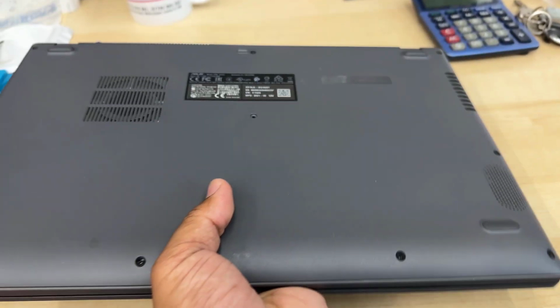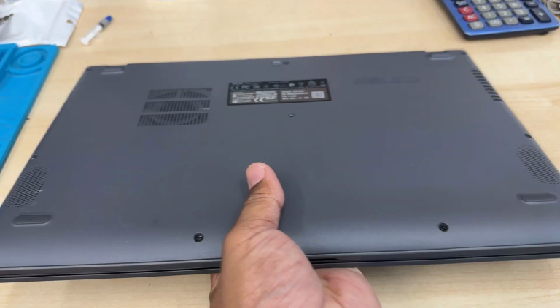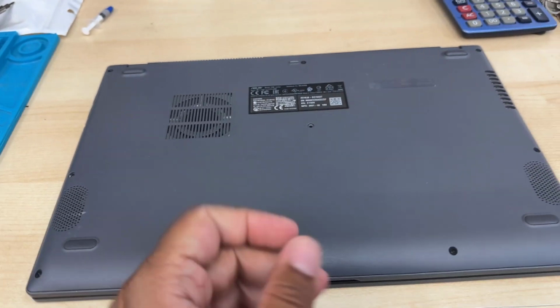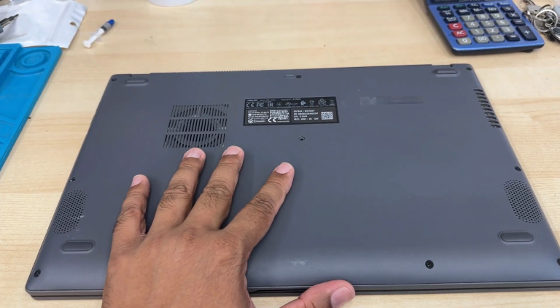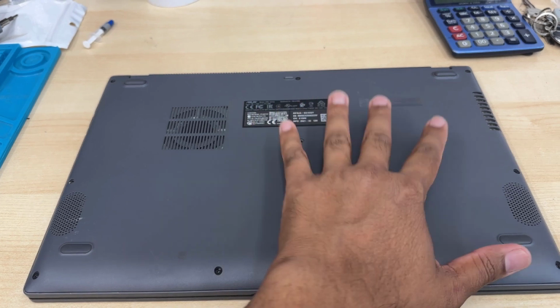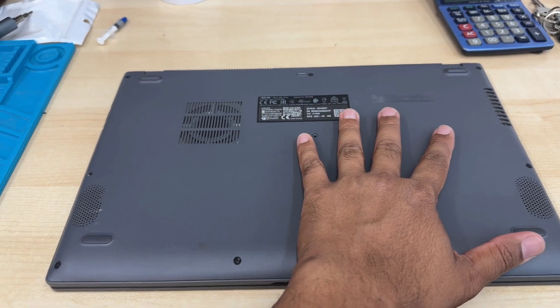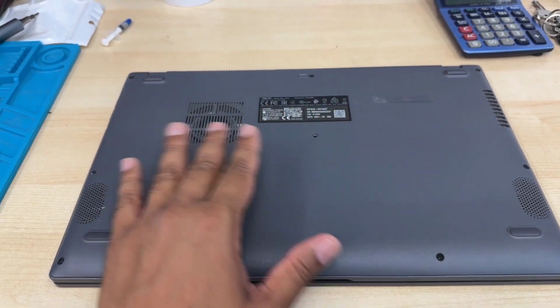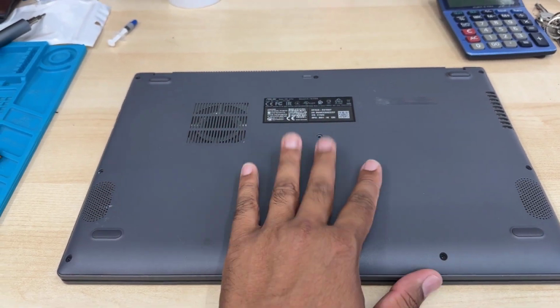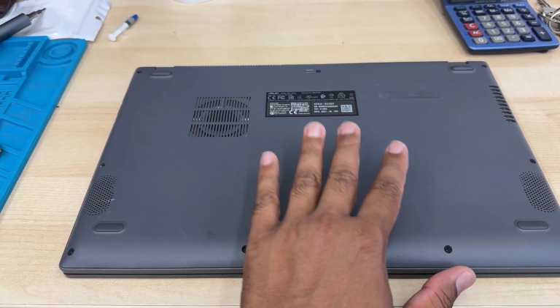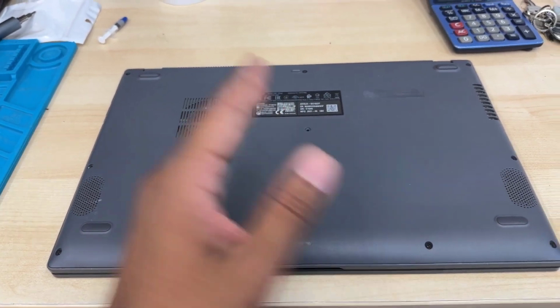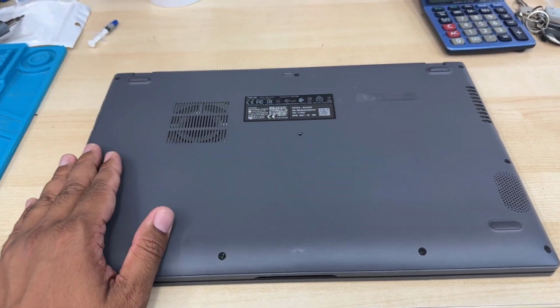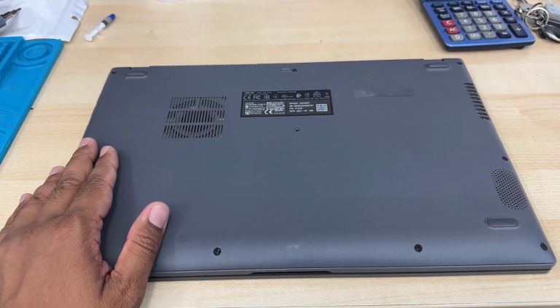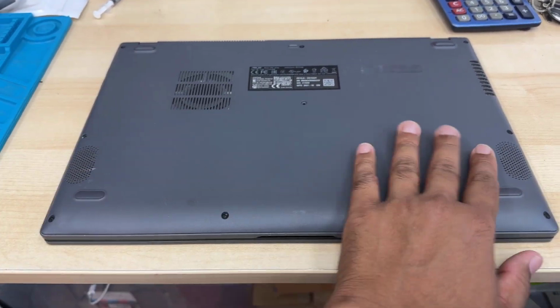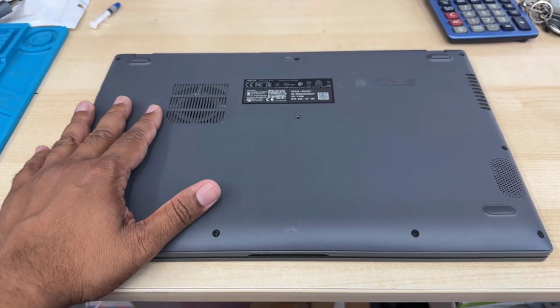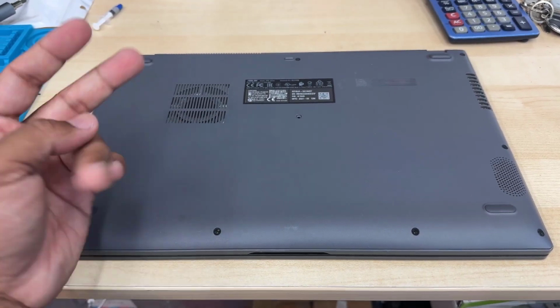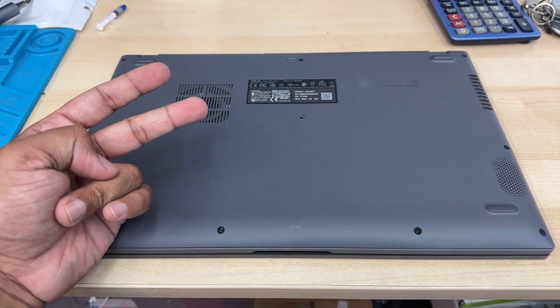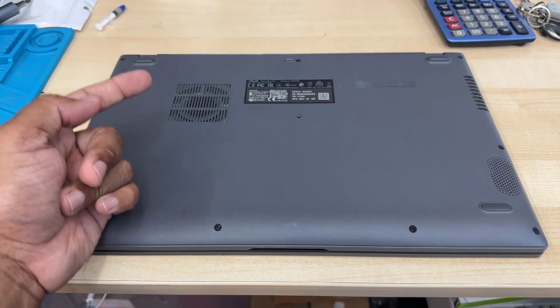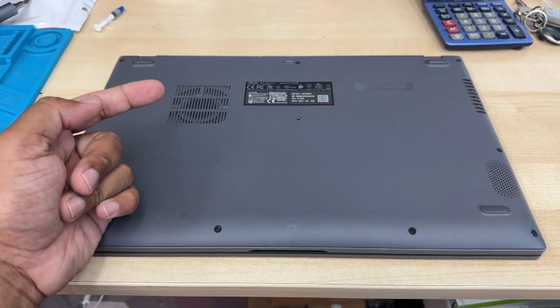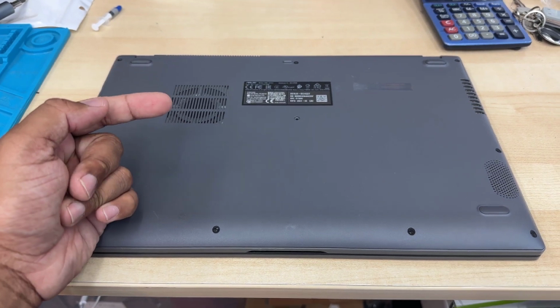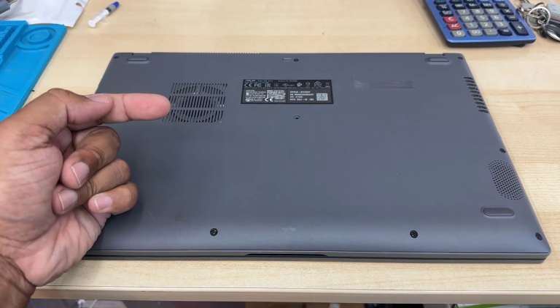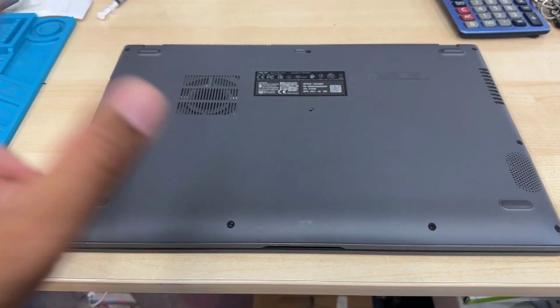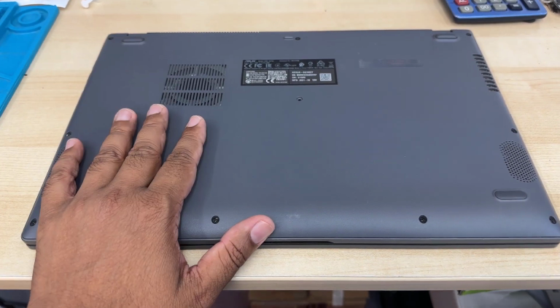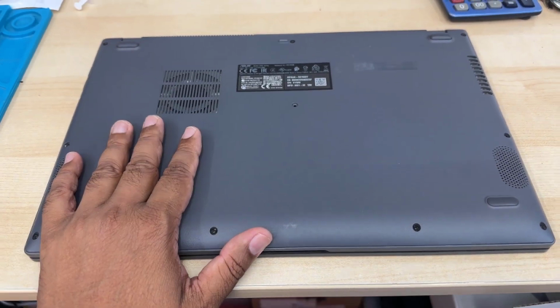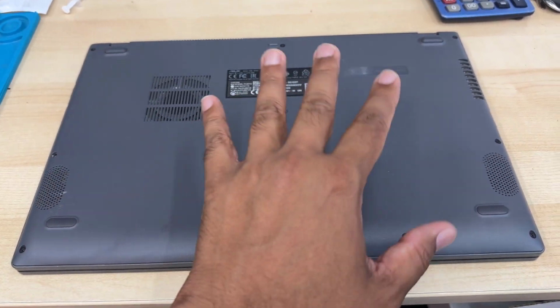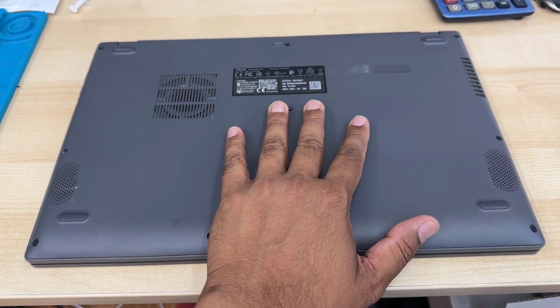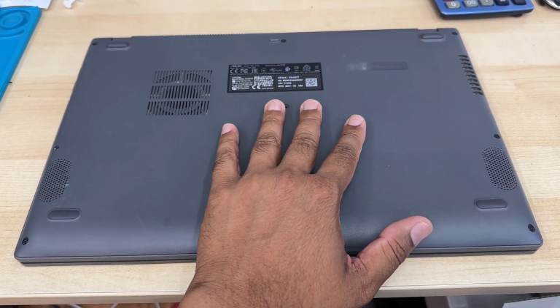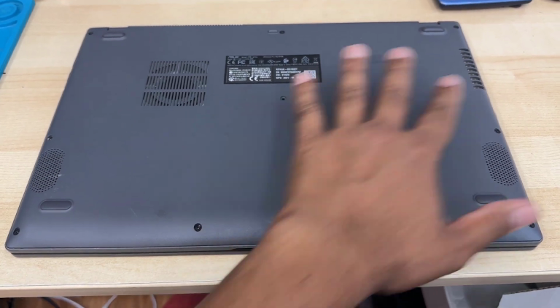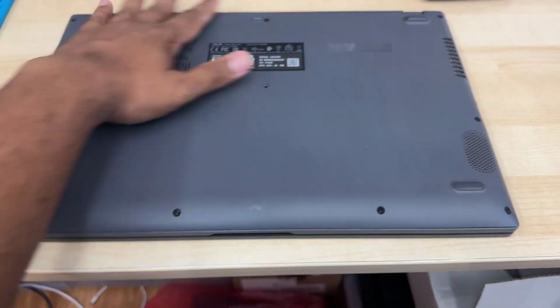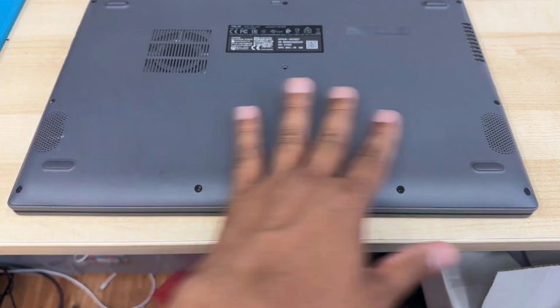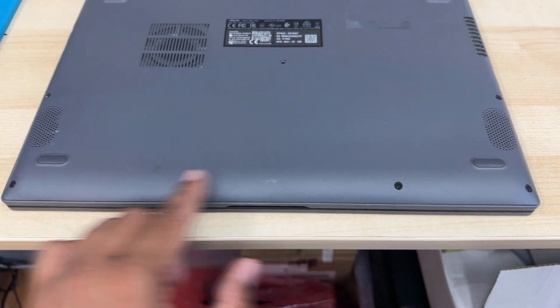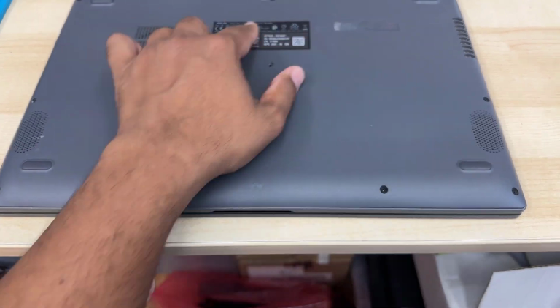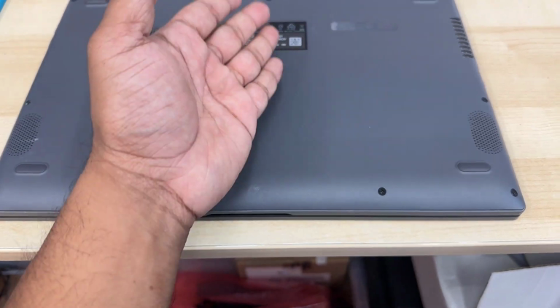That's the model number at the back. First, we don't know which SSD it takes, but we're going to open it up and check. There might be two types of SSD it takes: M.2 NVMe and M.2 SATA.